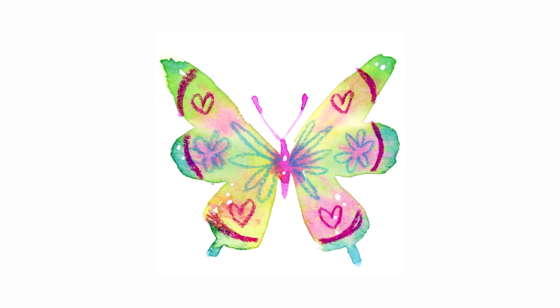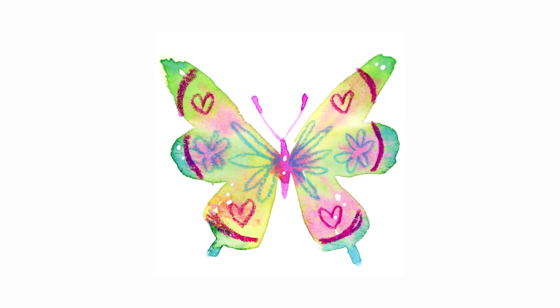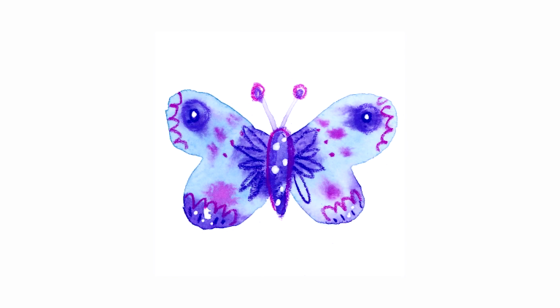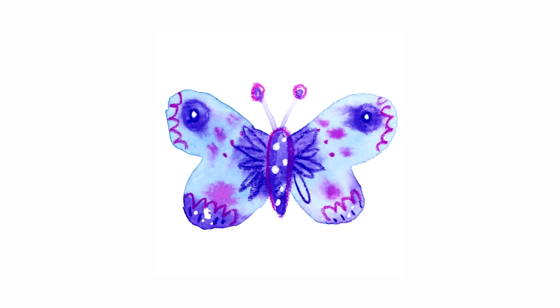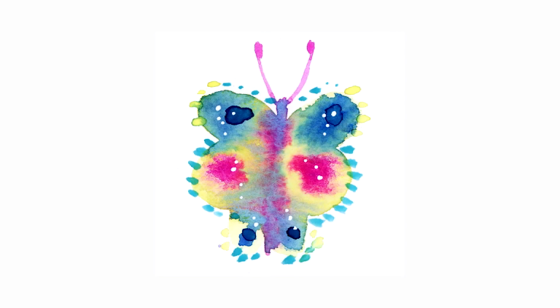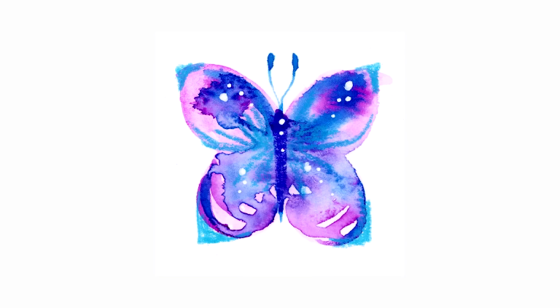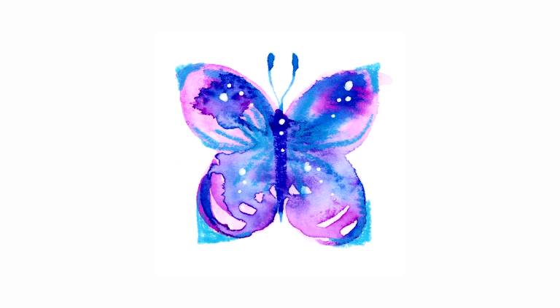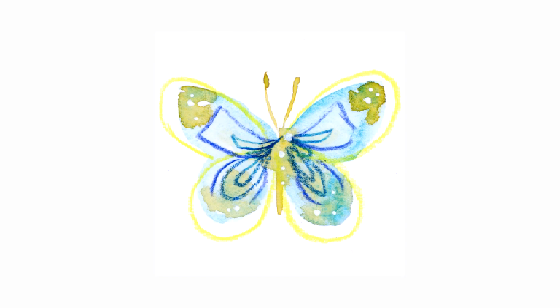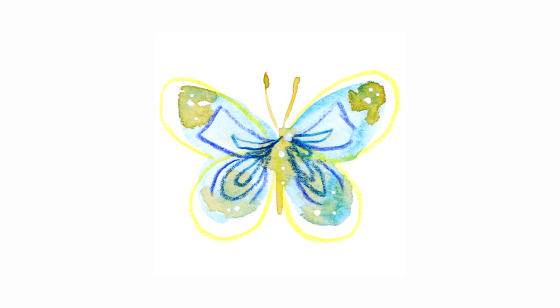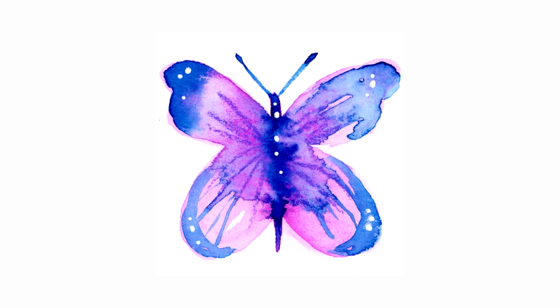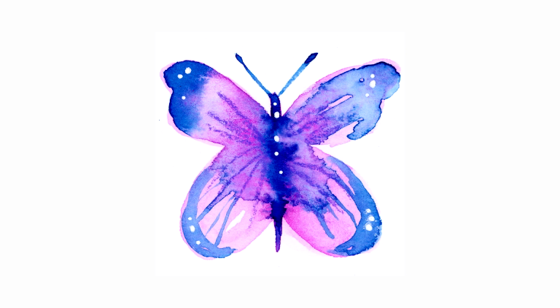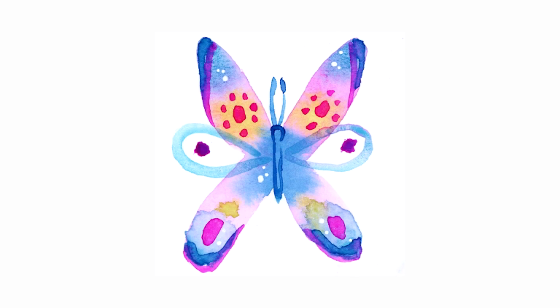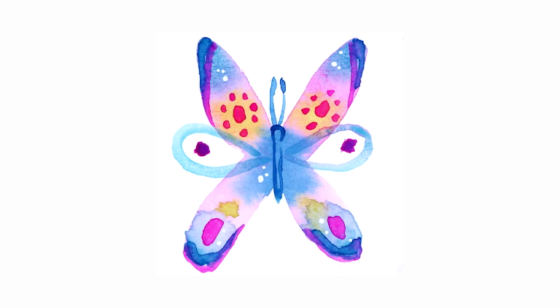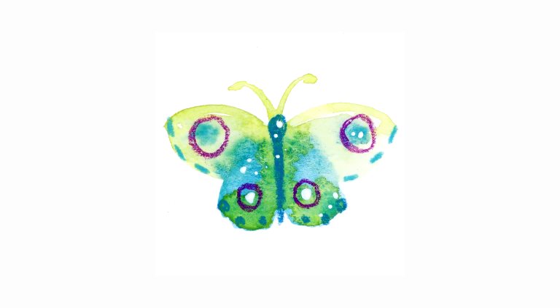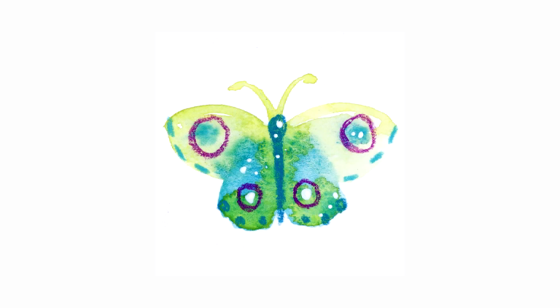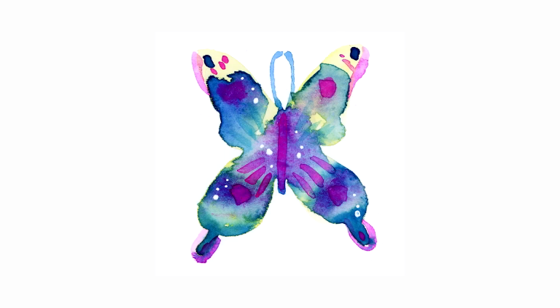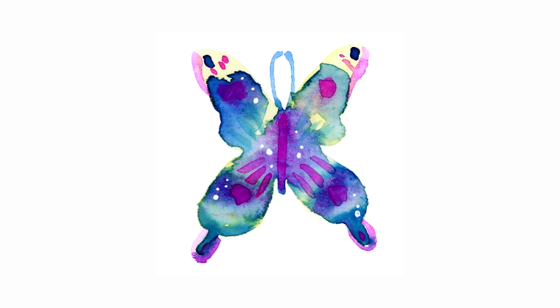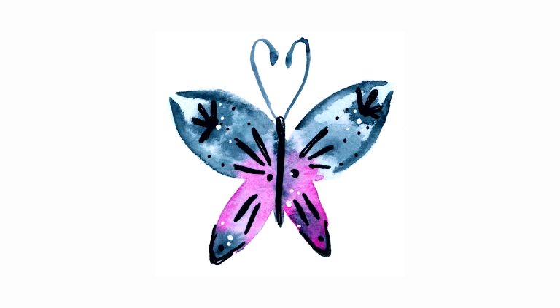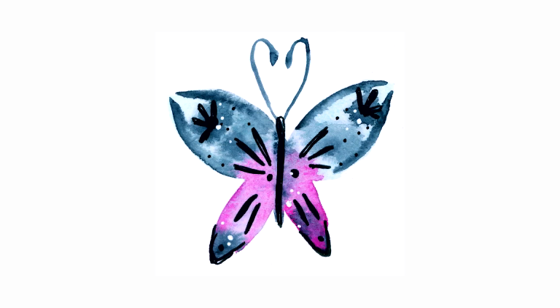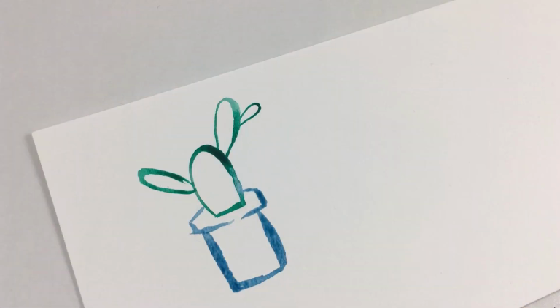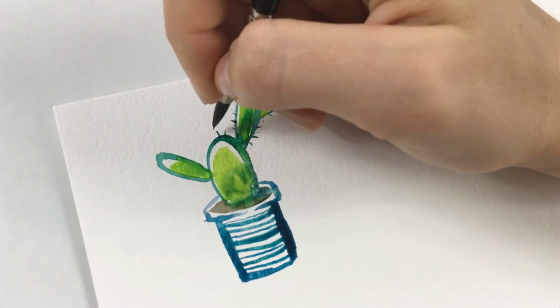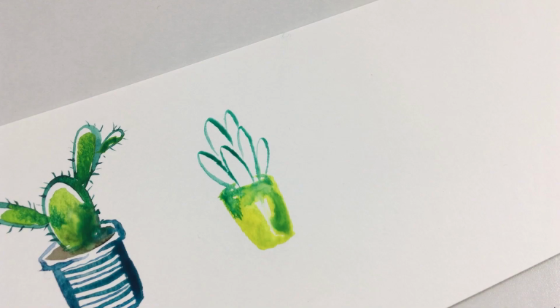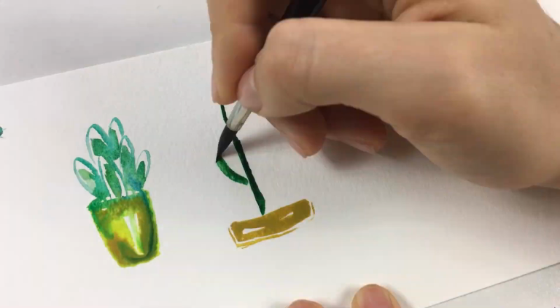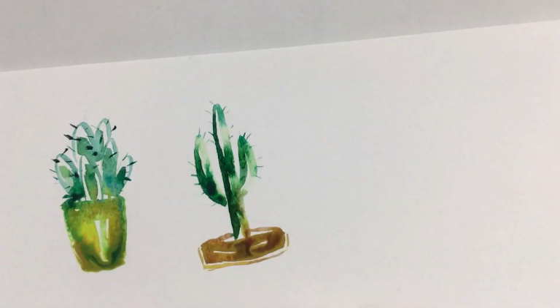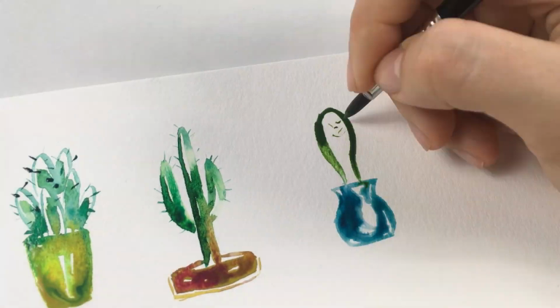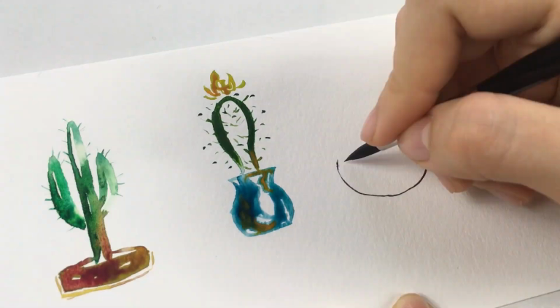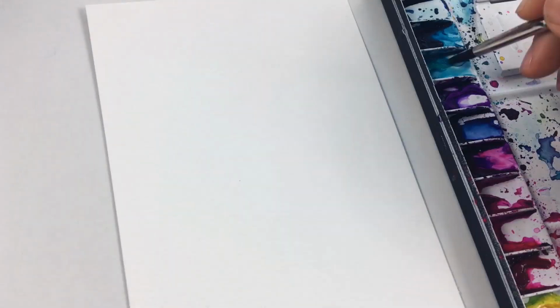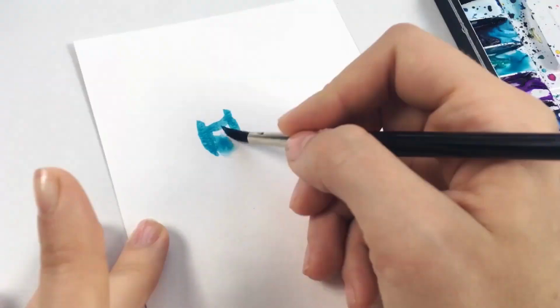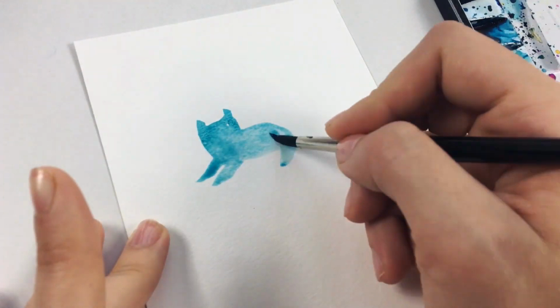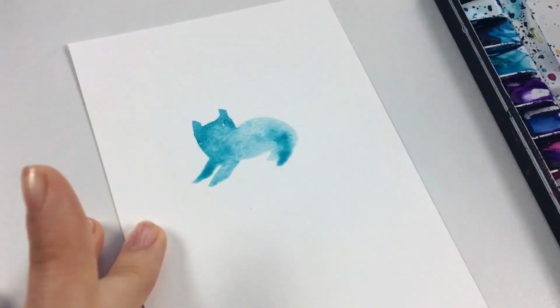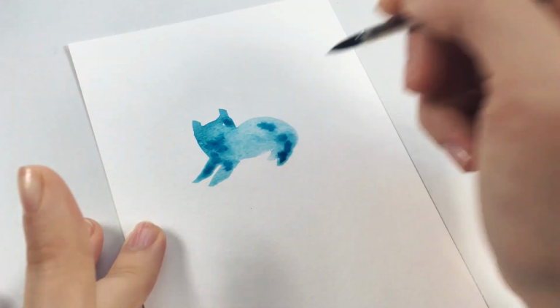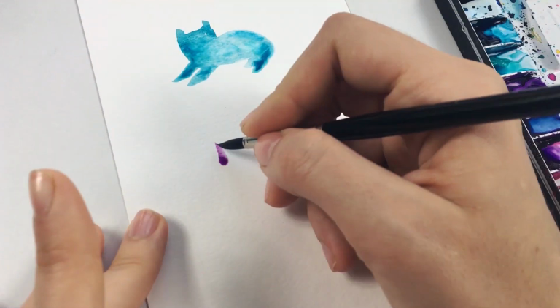I hope you guys enjoyed this mini tutorial and have tons of new ideas of how to use the wet and wet technique and how to mix other media with watercolors. You can do this with any subject you like from plants to cats. I even have a mini tutorial on this.